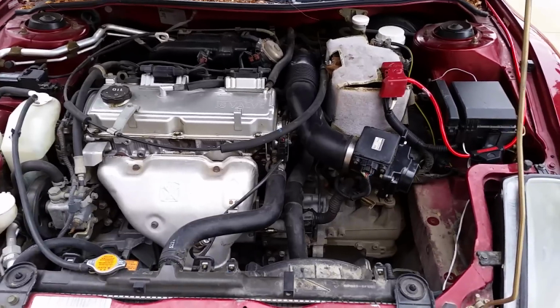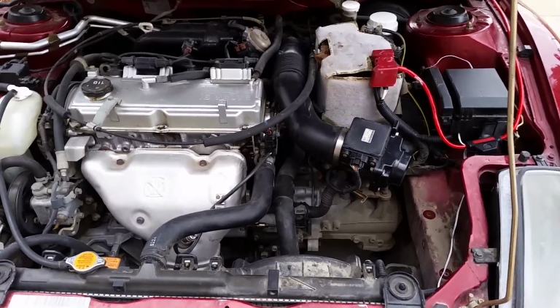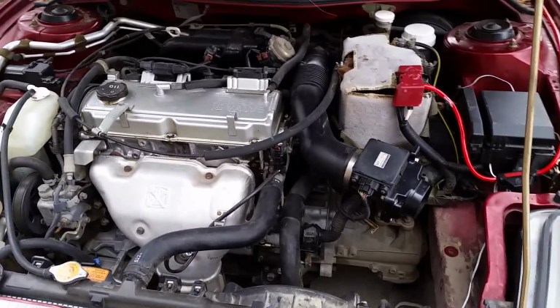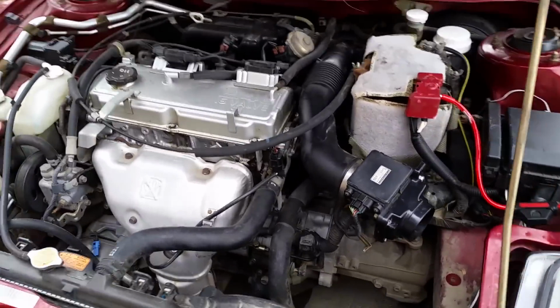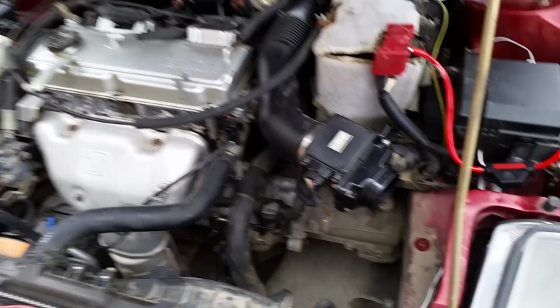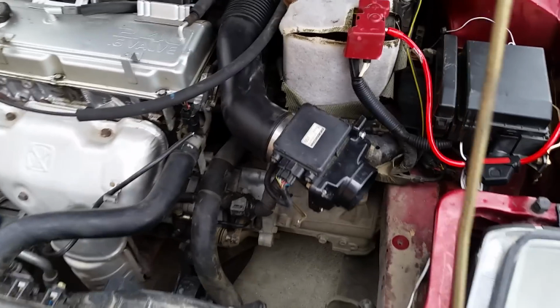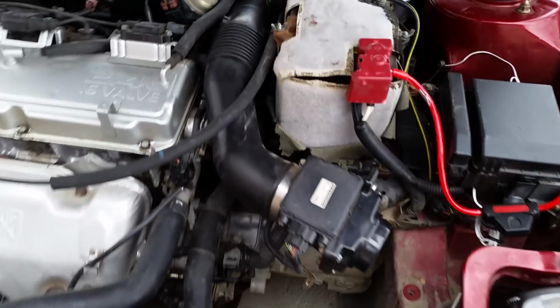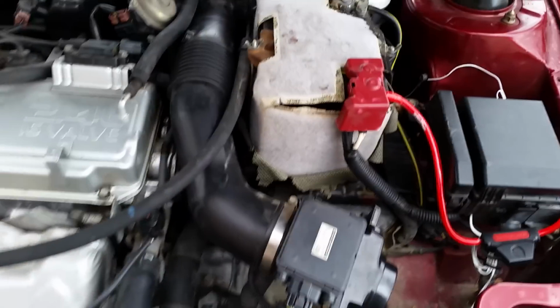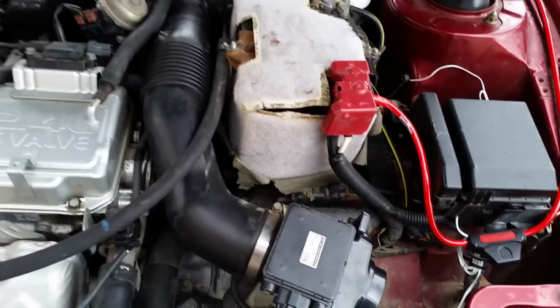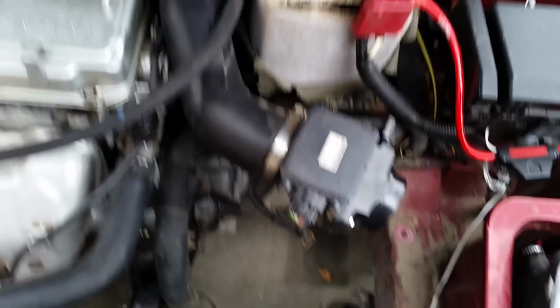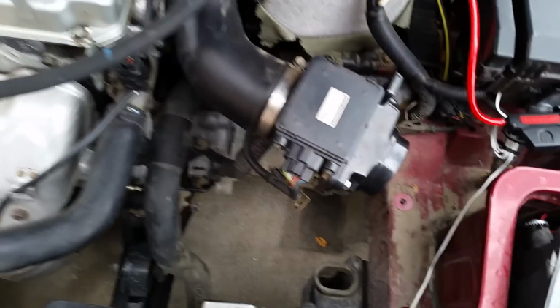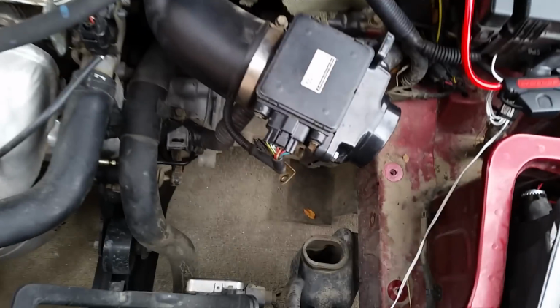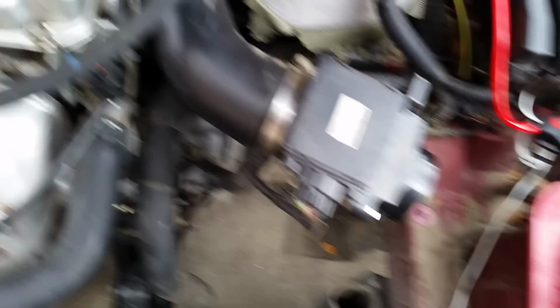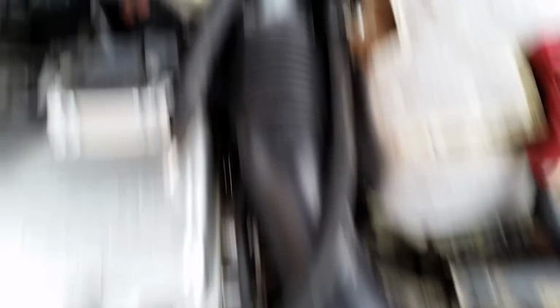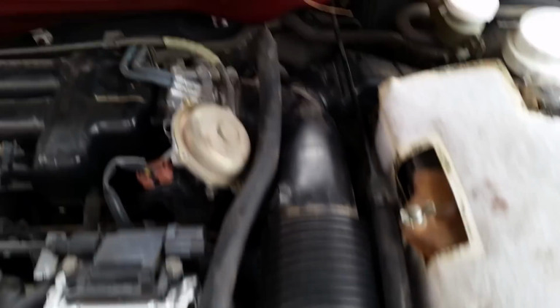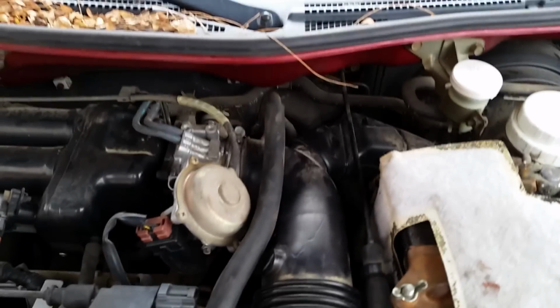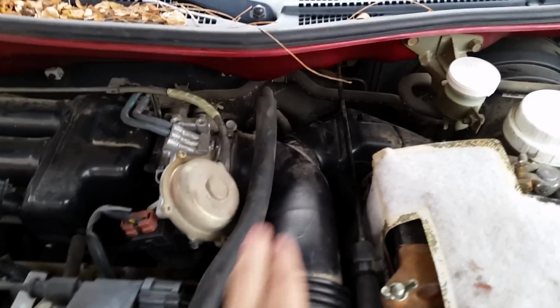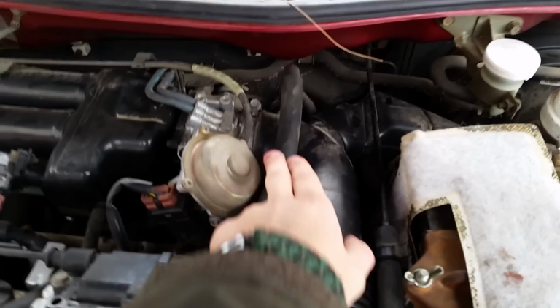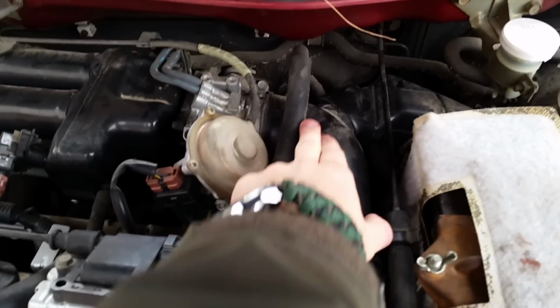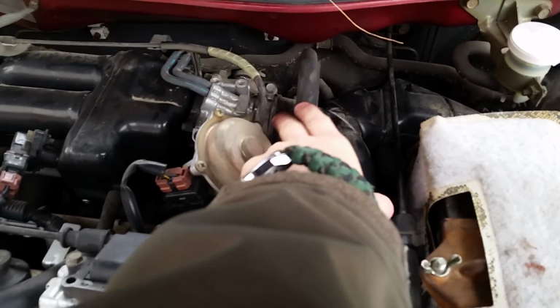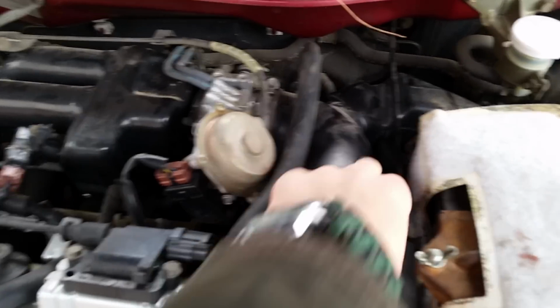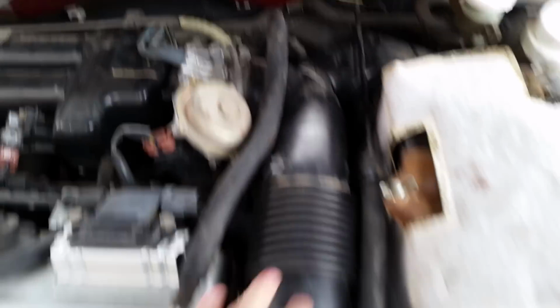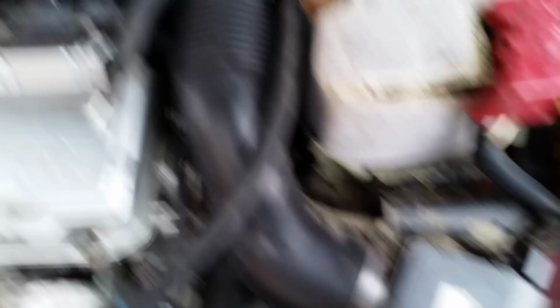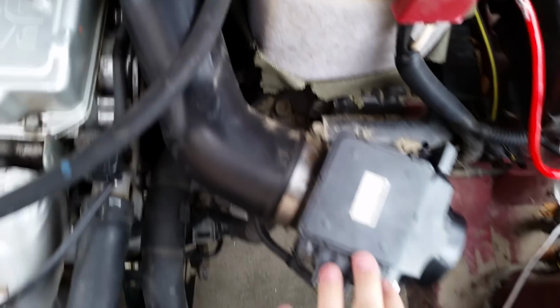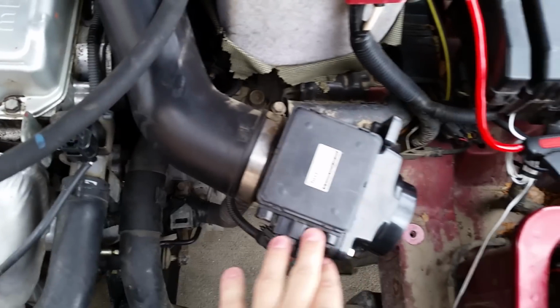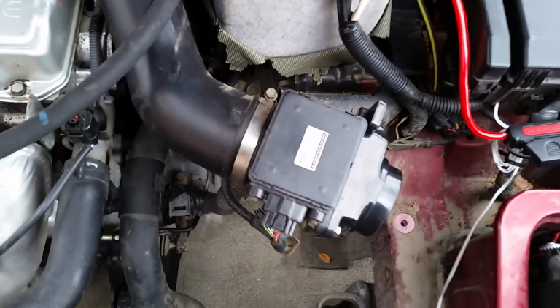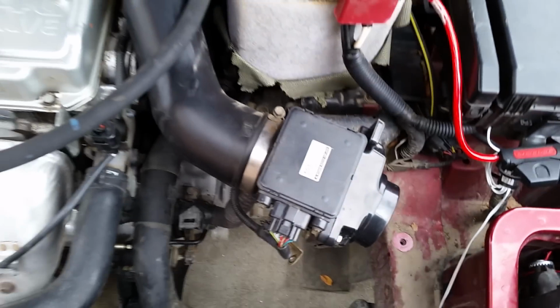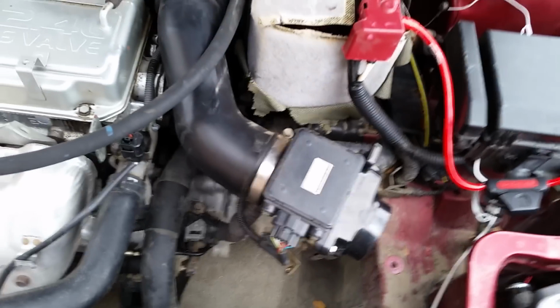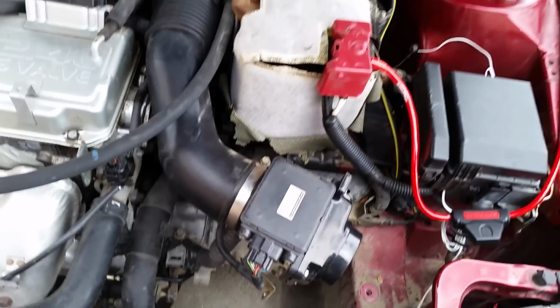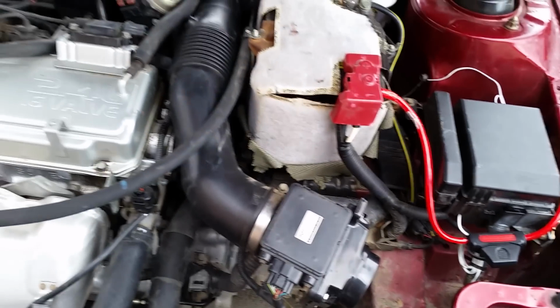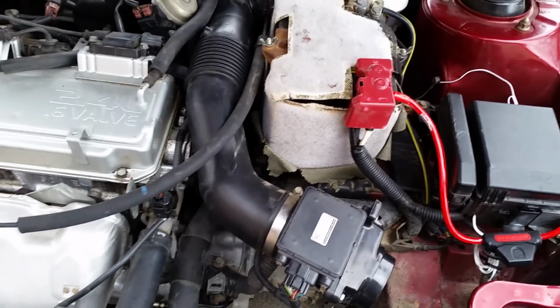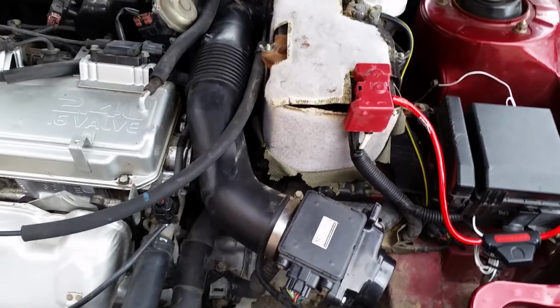A little bit of a dumb moment here: if you have to move your car, make sure to reattach the tubing, because if you don't, it's just going to die on you.